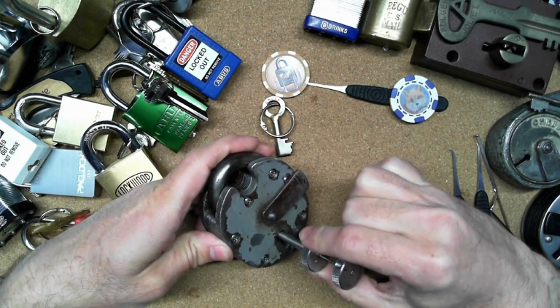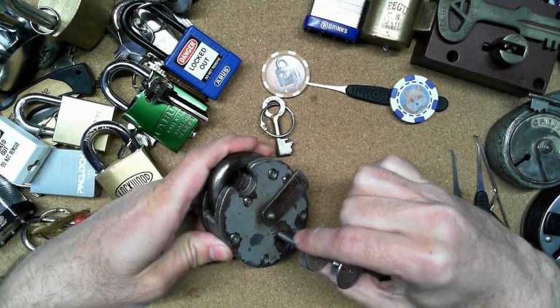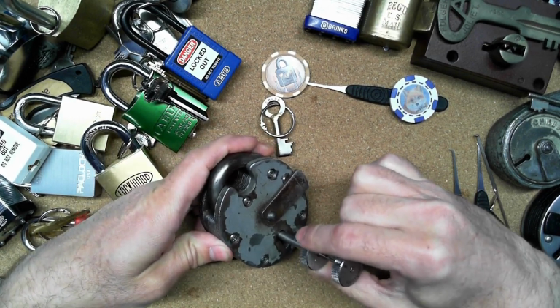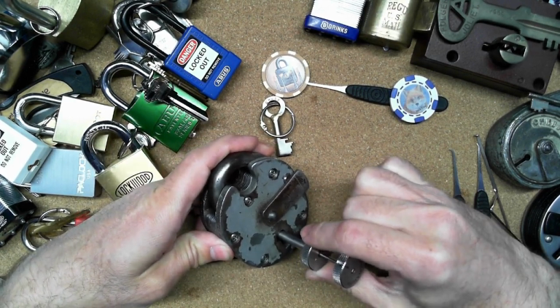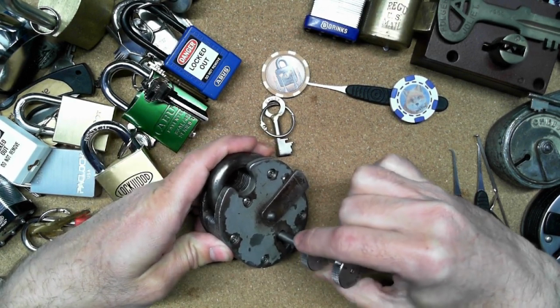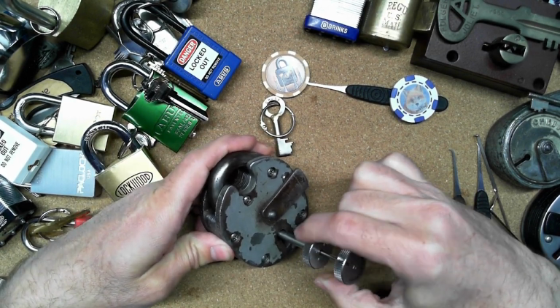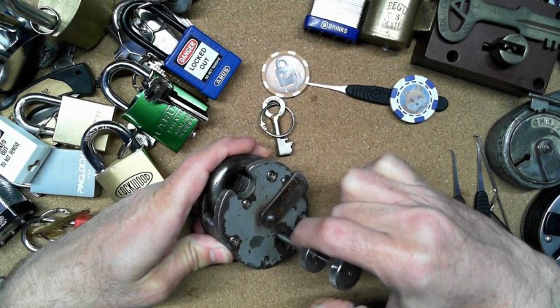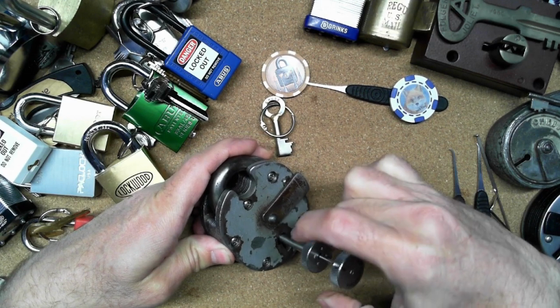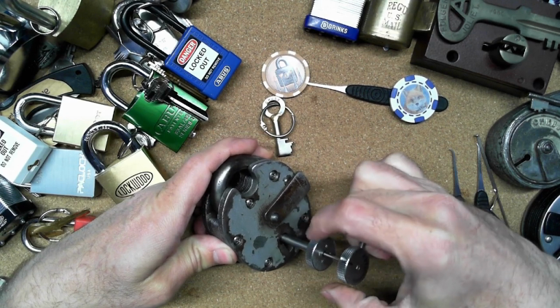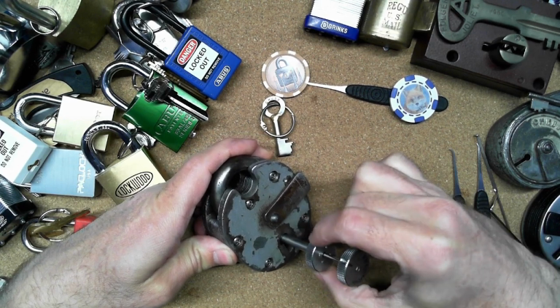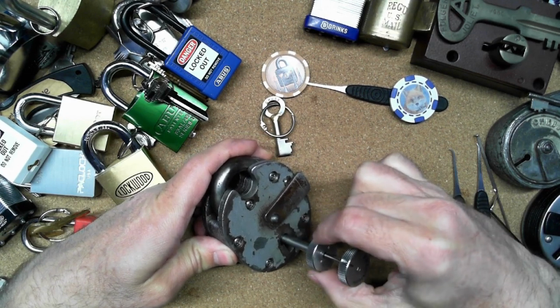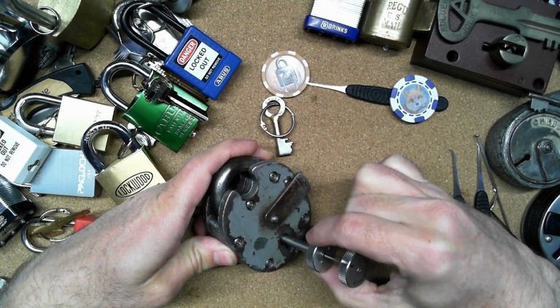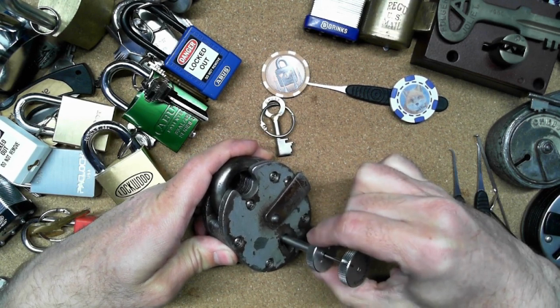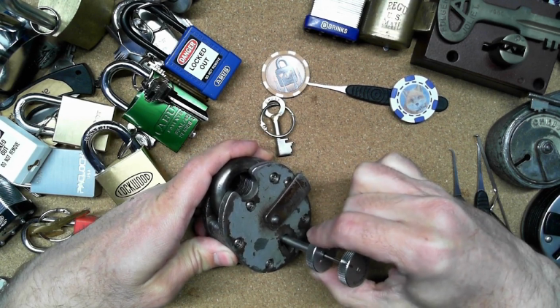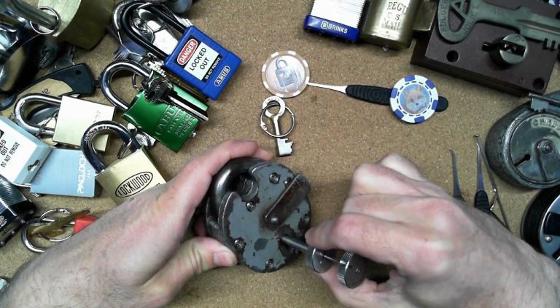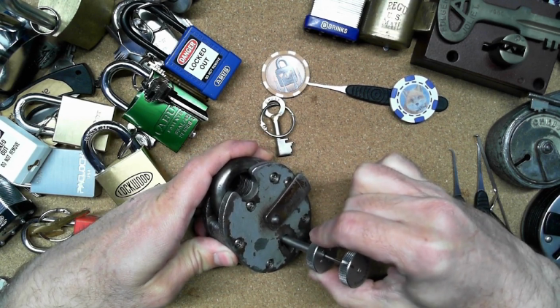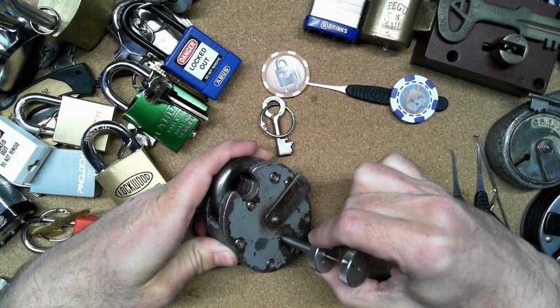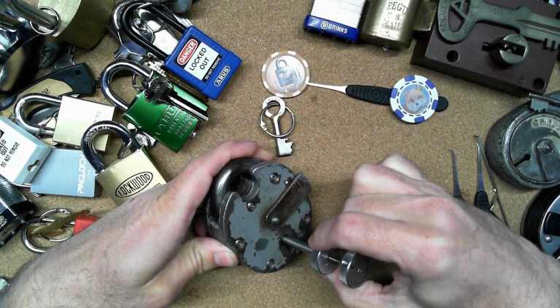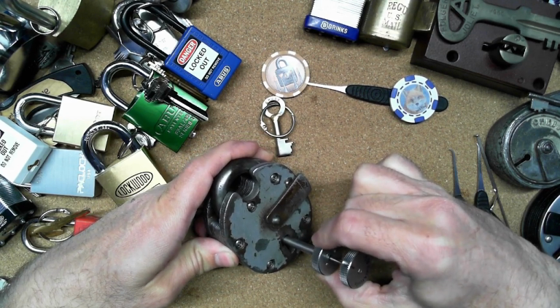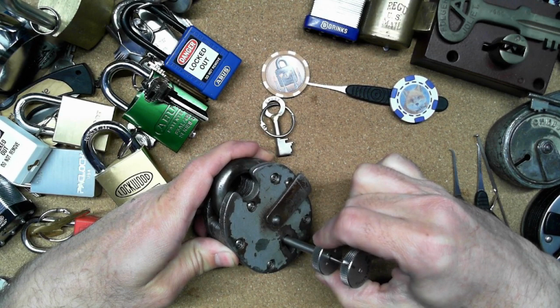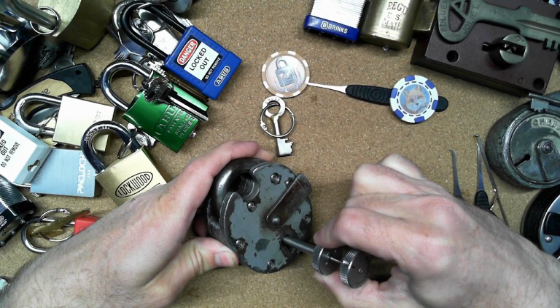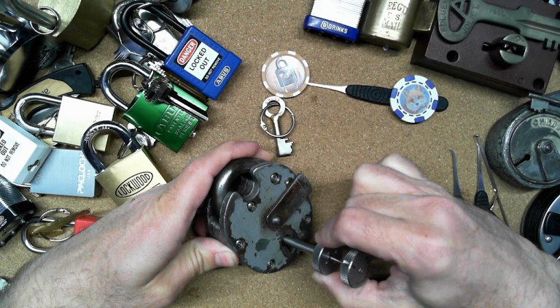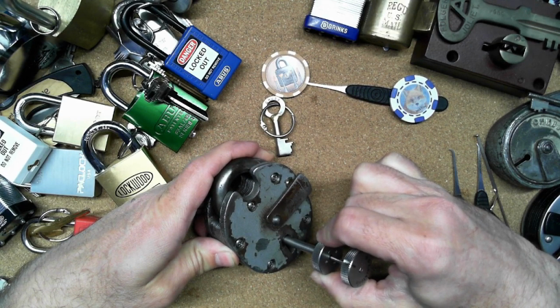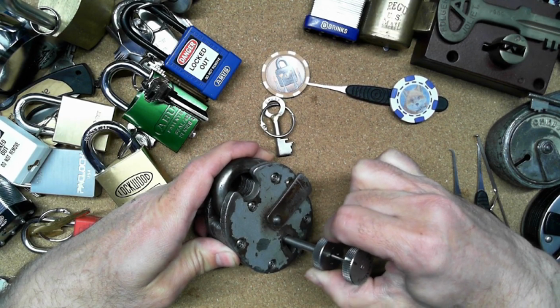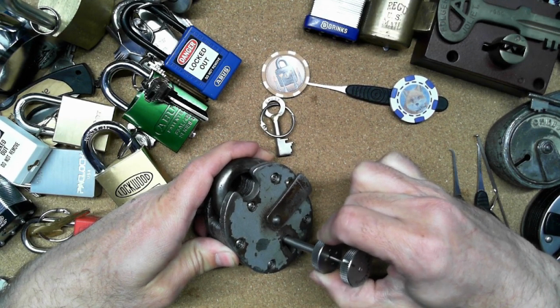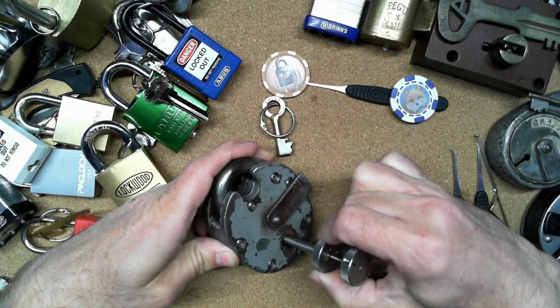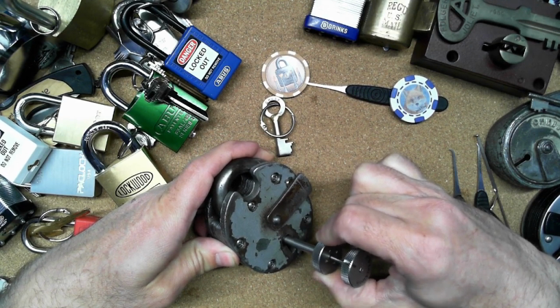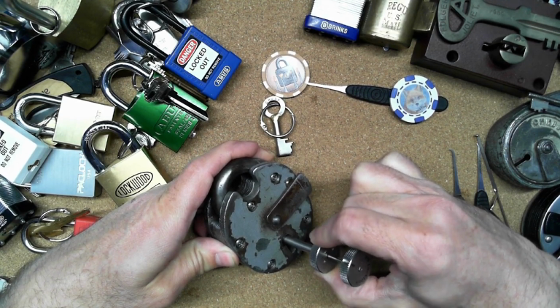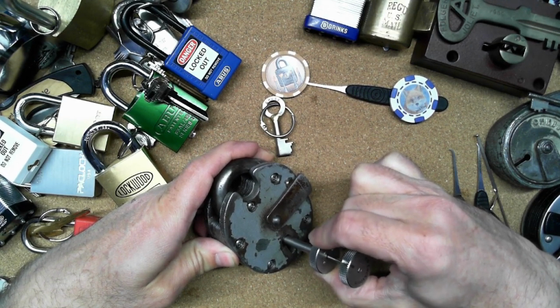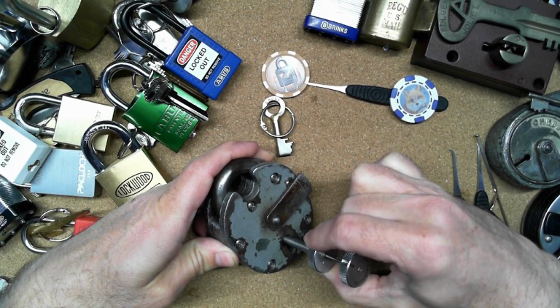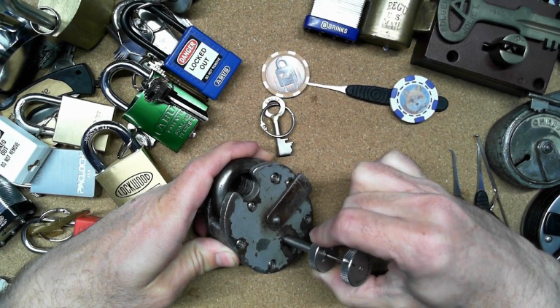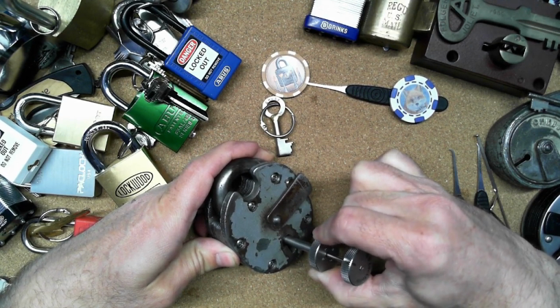I'll hold it up like this so we can see. I'm tensioning with one hand and picking at the same time. I'll concentrate a little bit more for this - wish me luck.